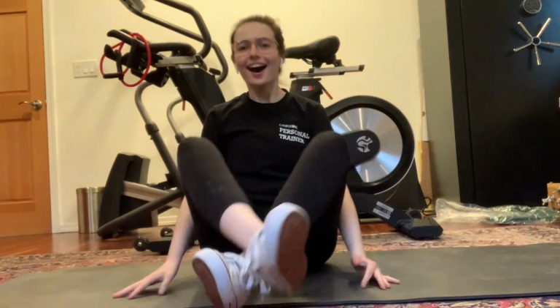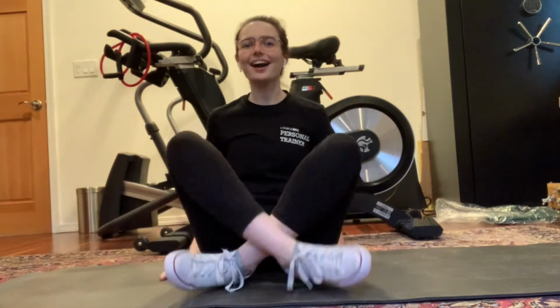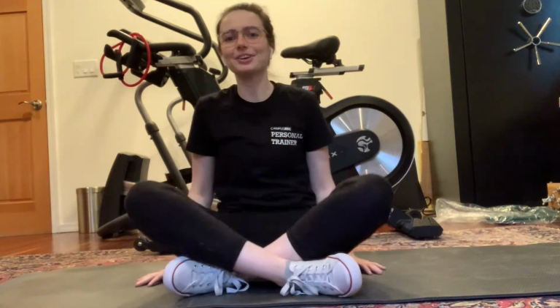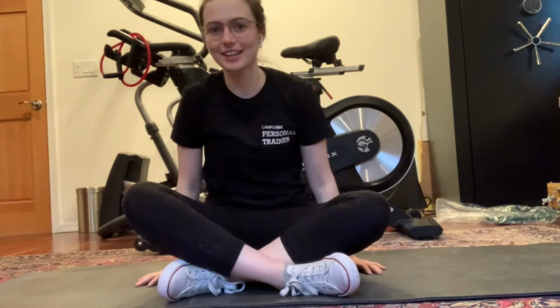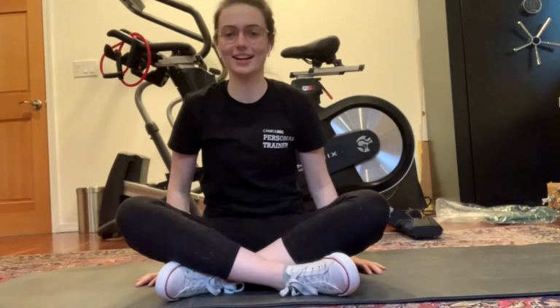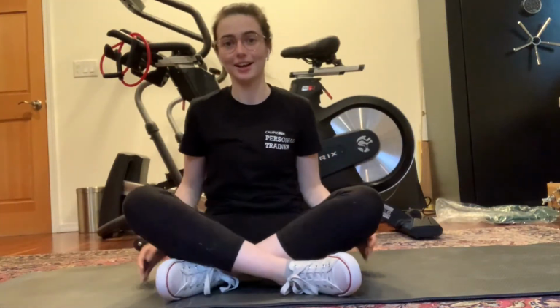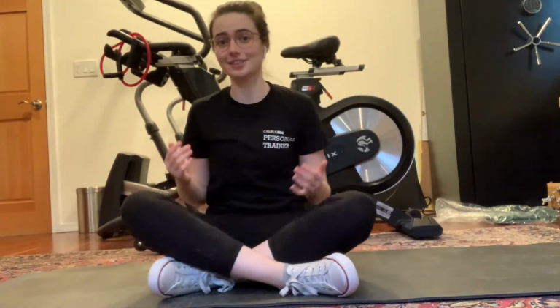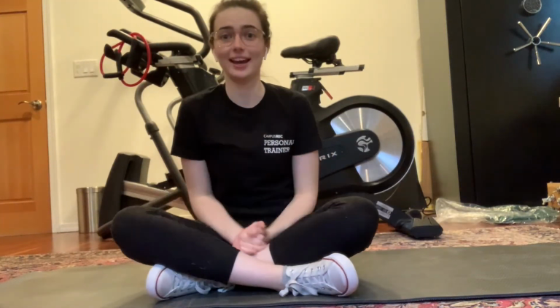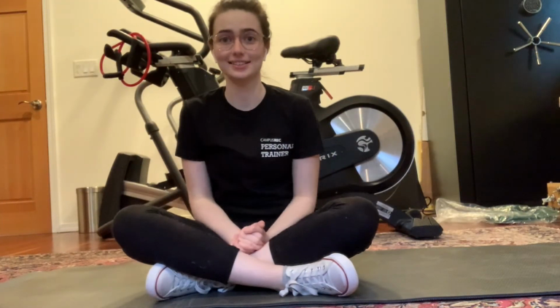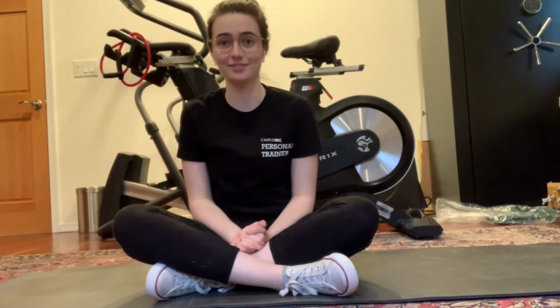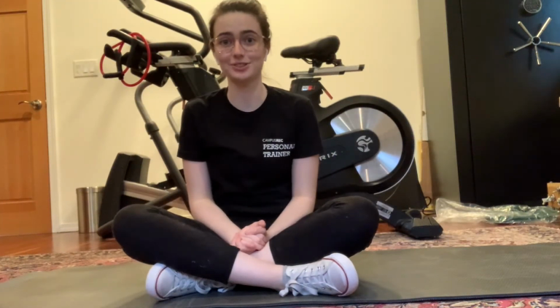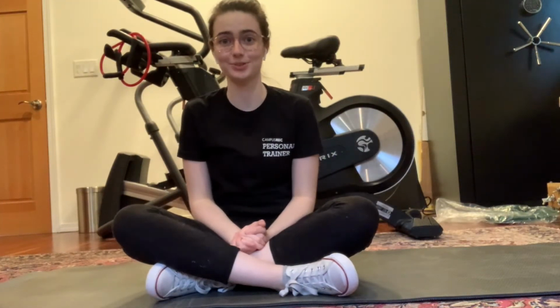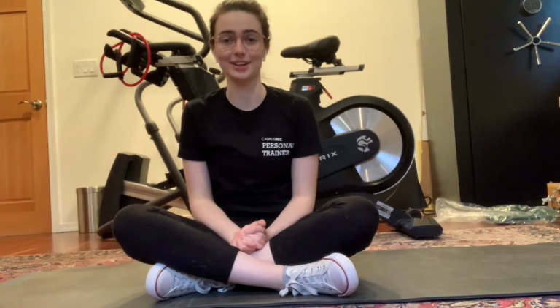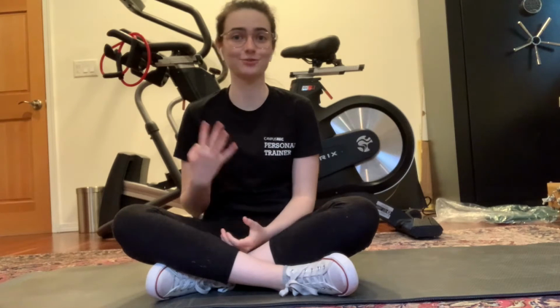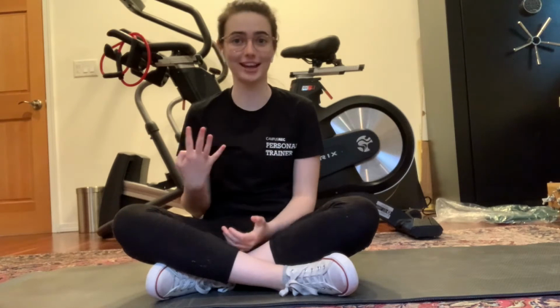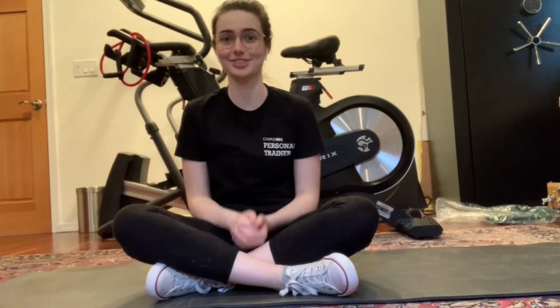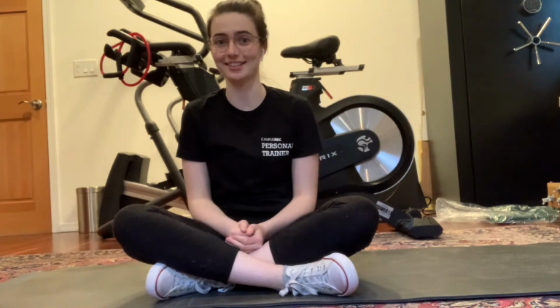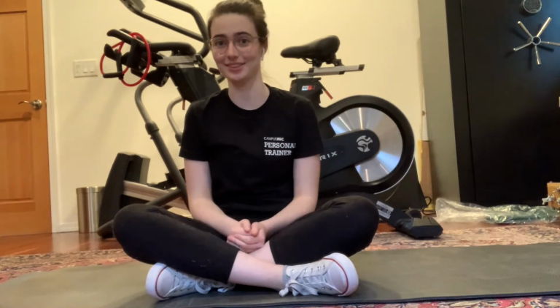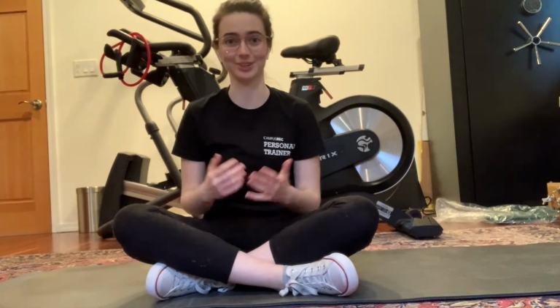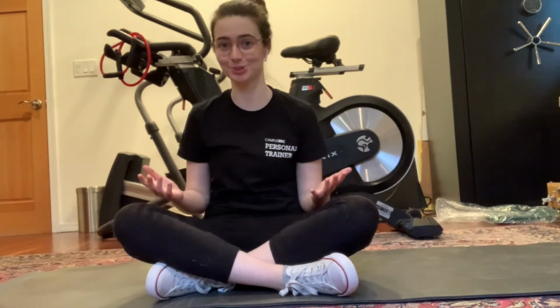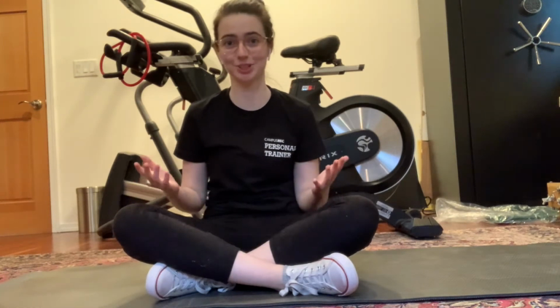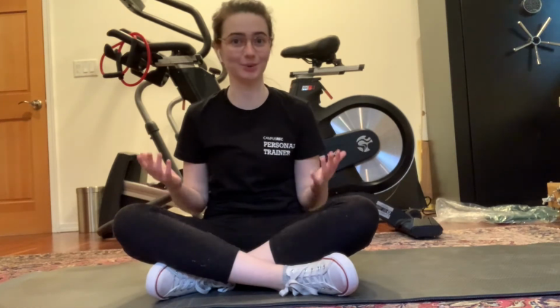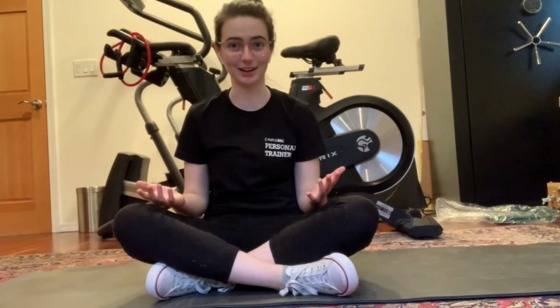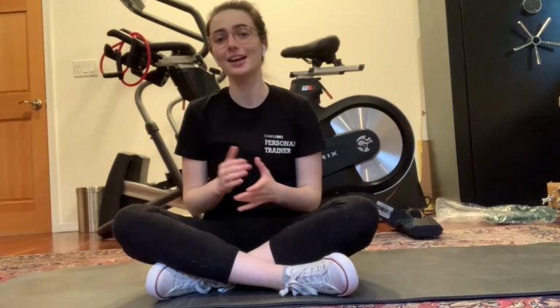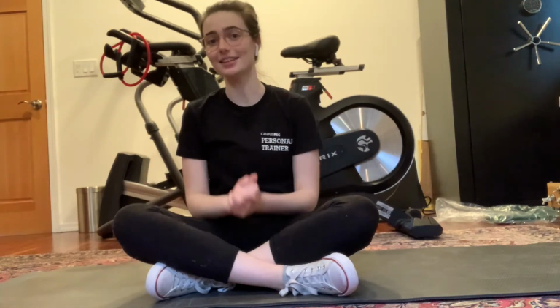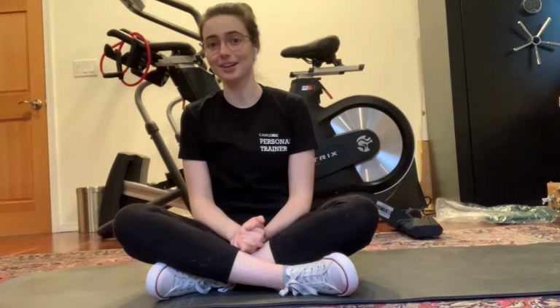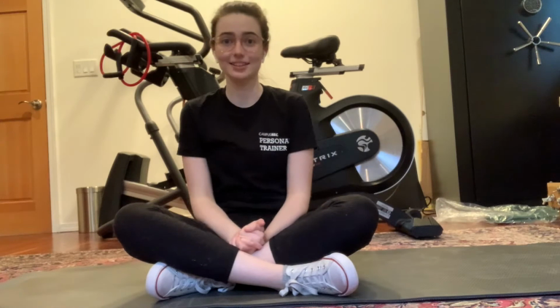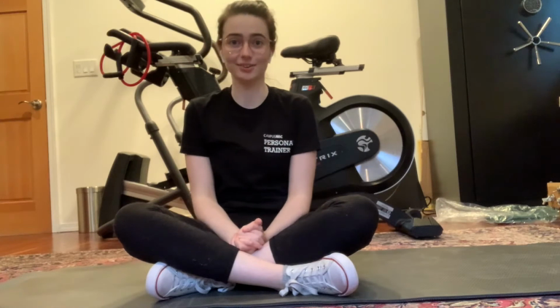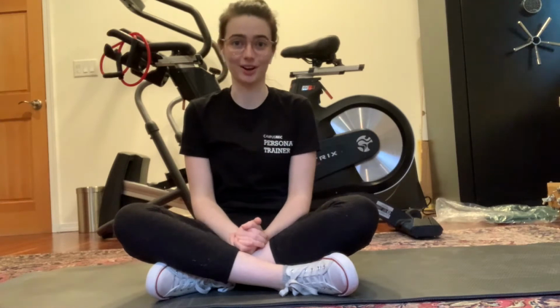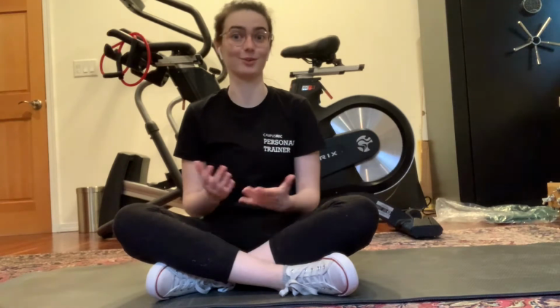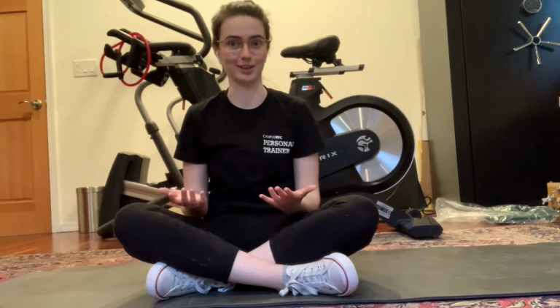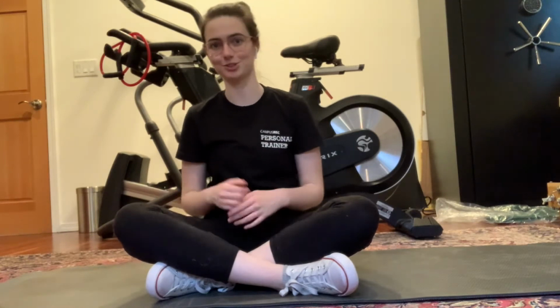Hi everyone, it's Sarah. Let's go ahead and dive into the fourth exercise in this virtual group training program. This one I like to call the frog, or the rocking quadruped.